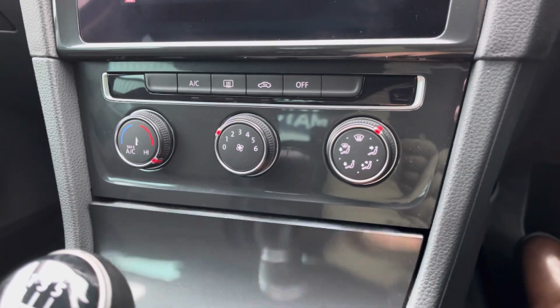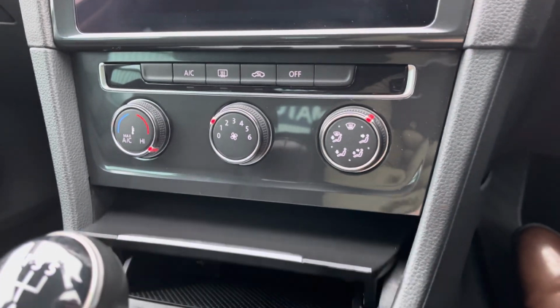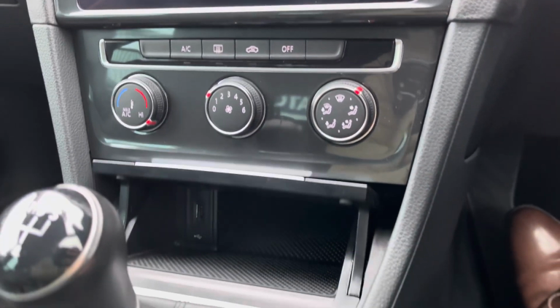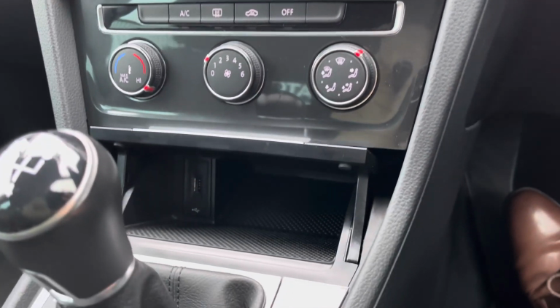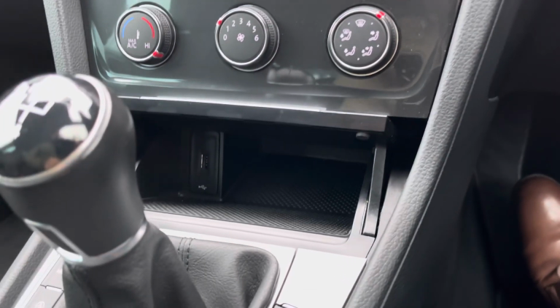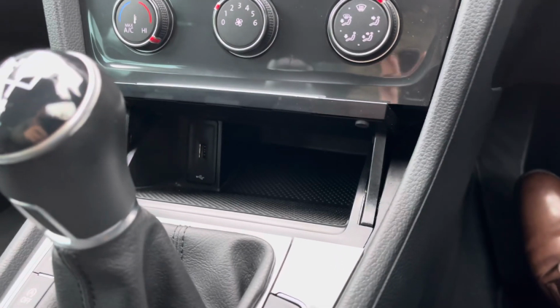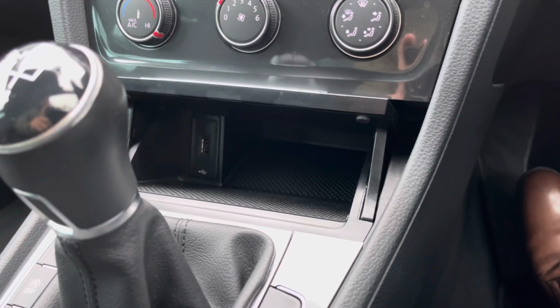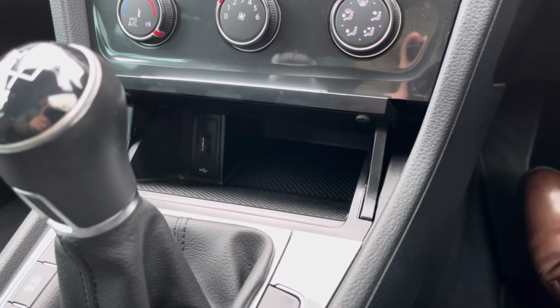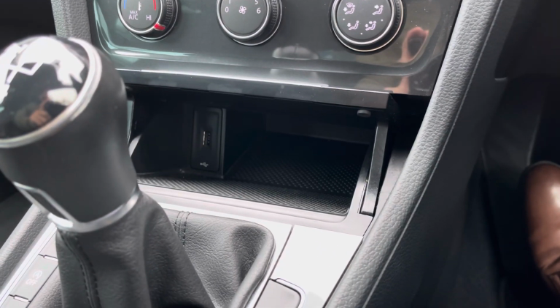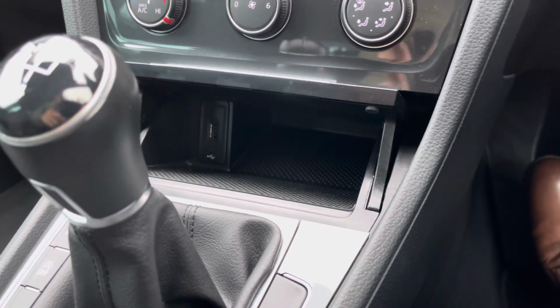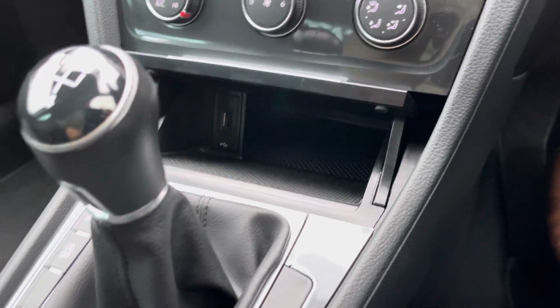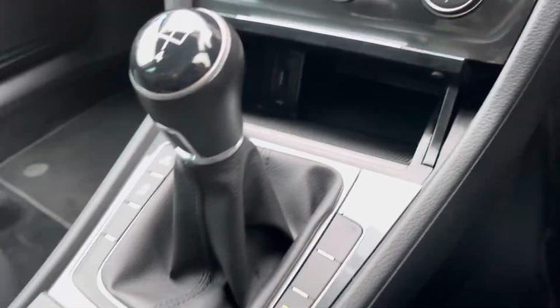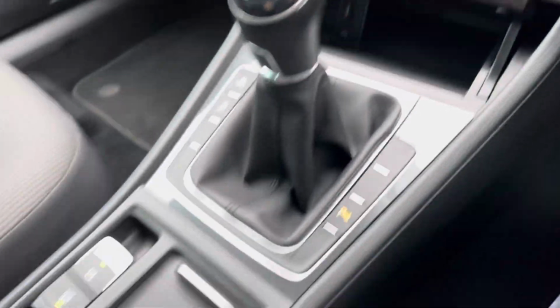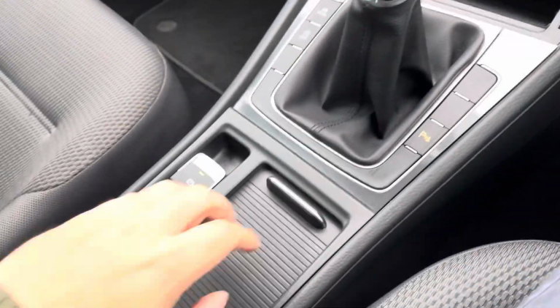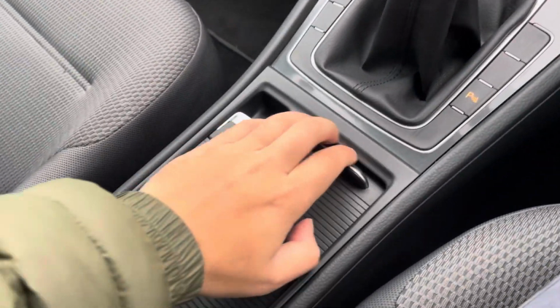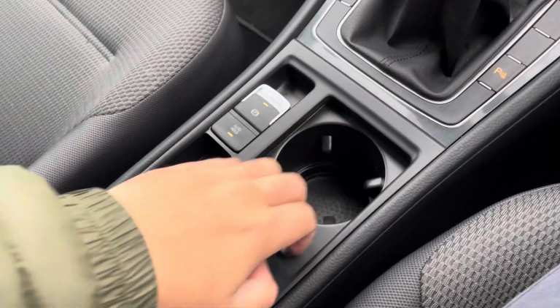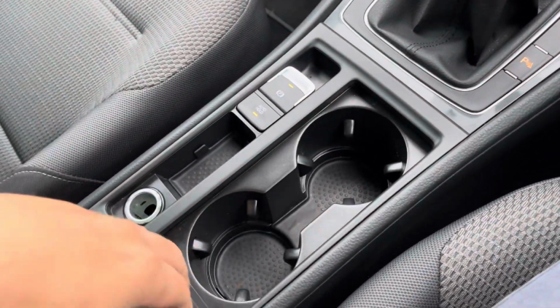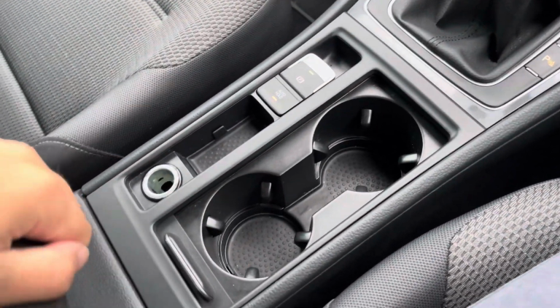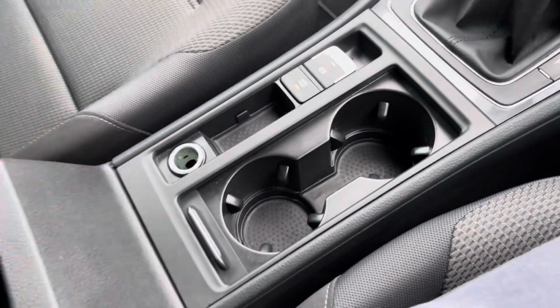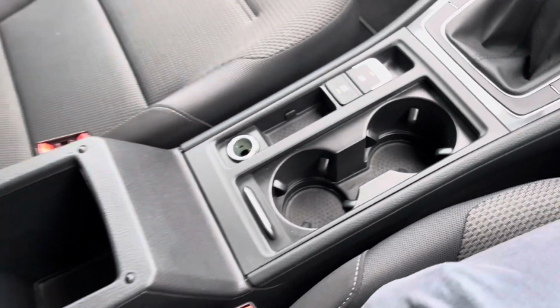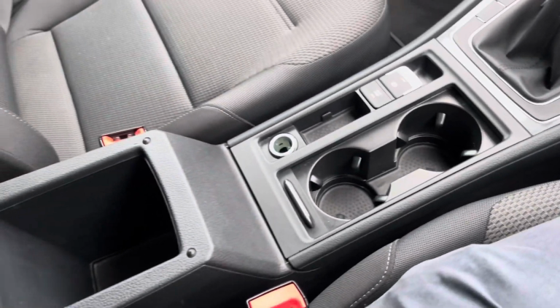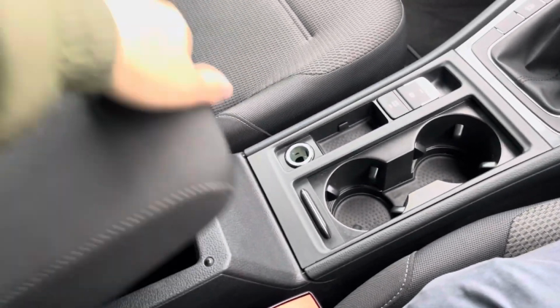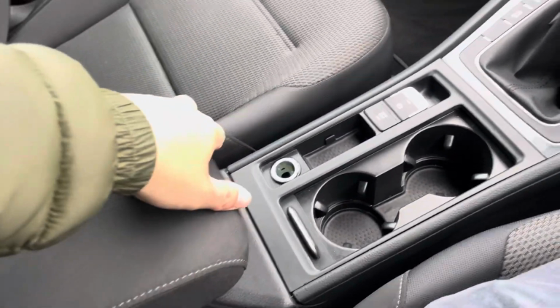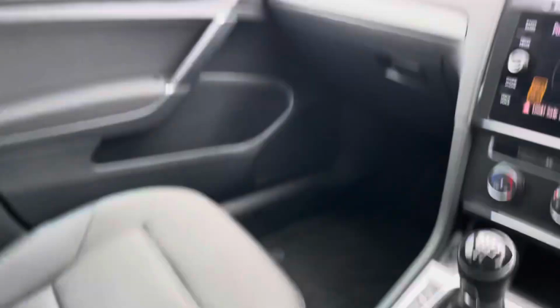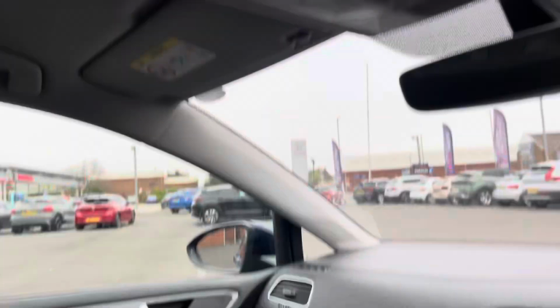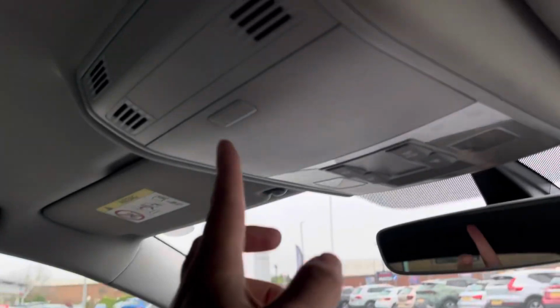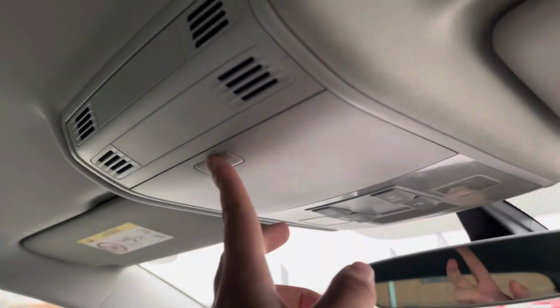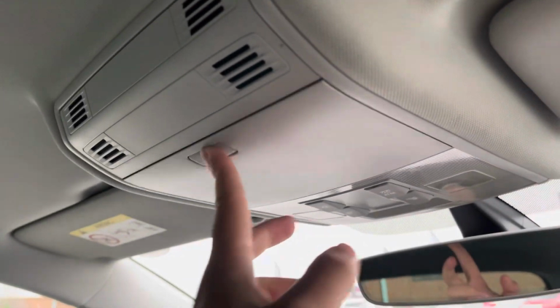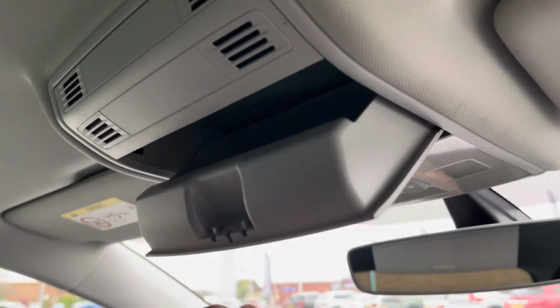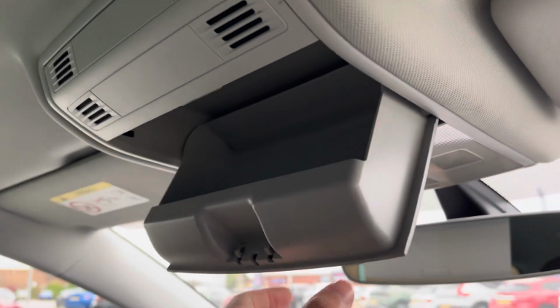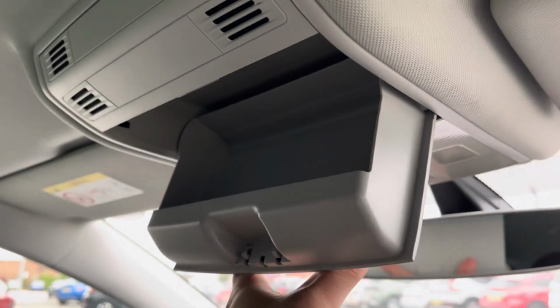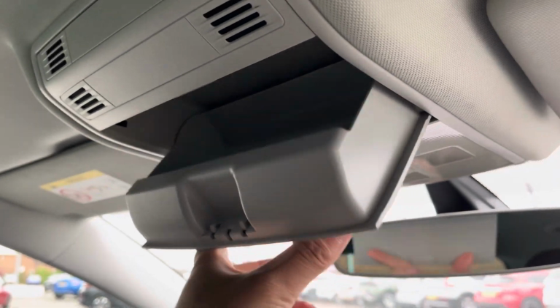Climate control is very simple. Just below you'll find a revealable compartment with USB inputs available, and you get a nice amount of central cup holder and private storage, with a handy sunglasses holder located just above your head.